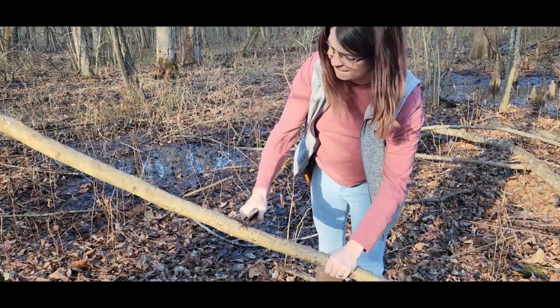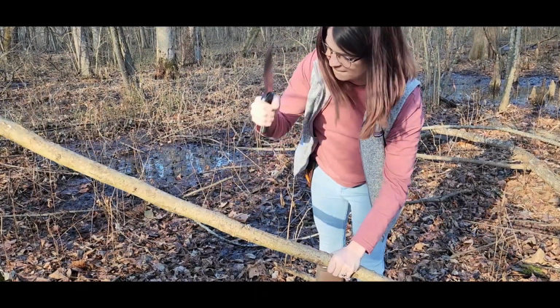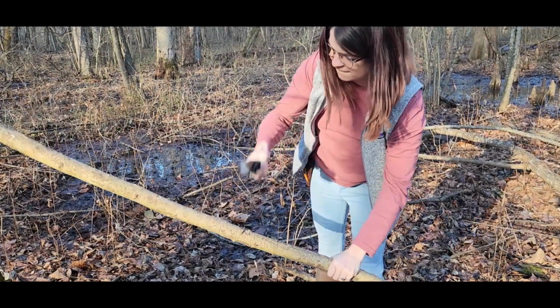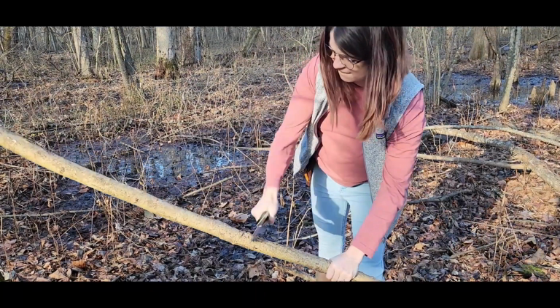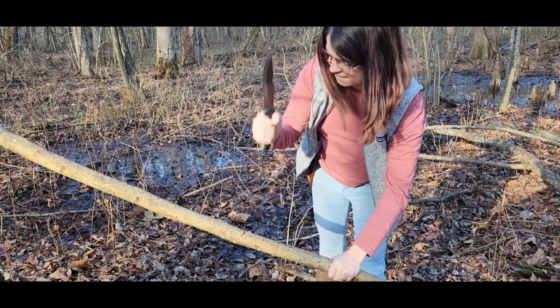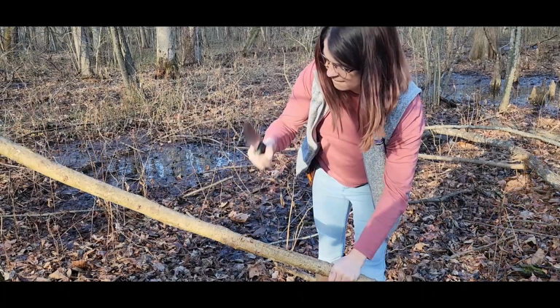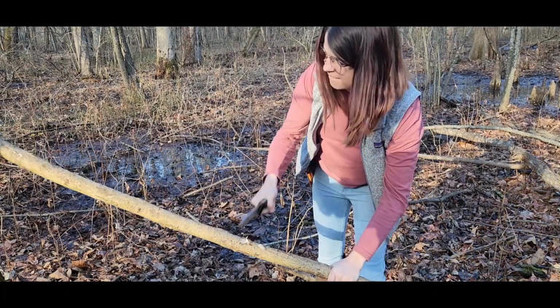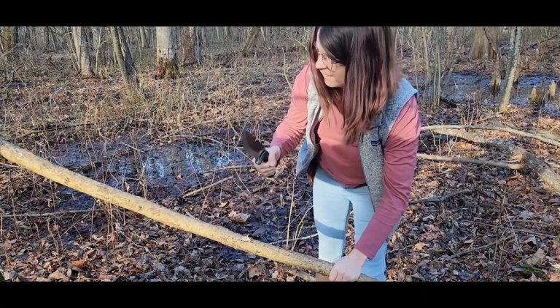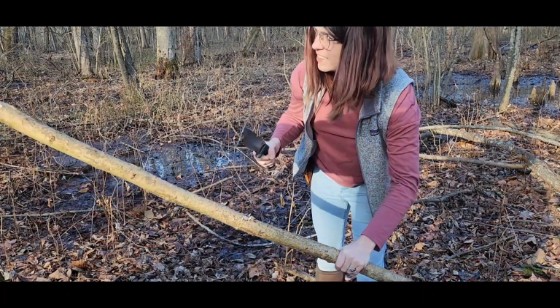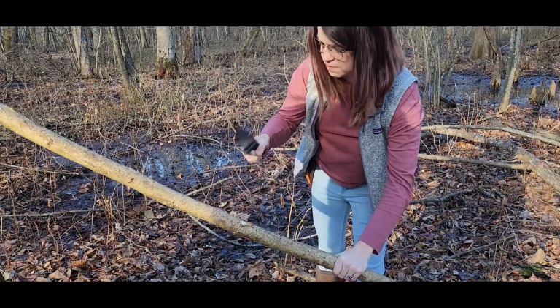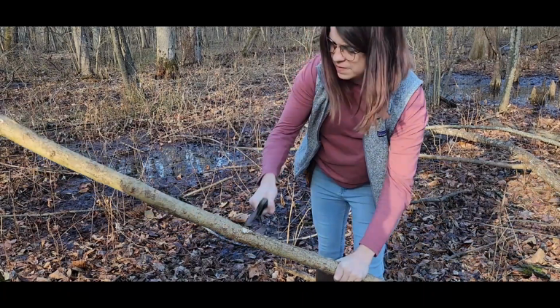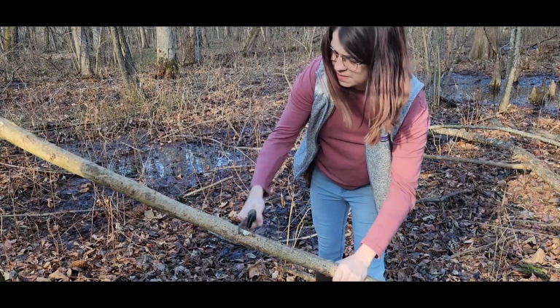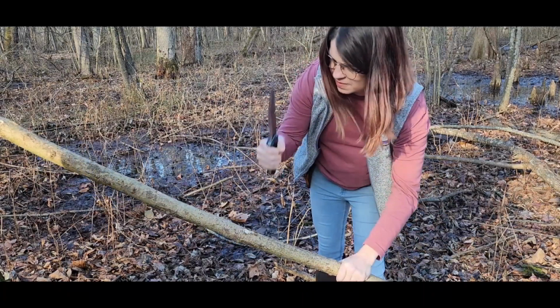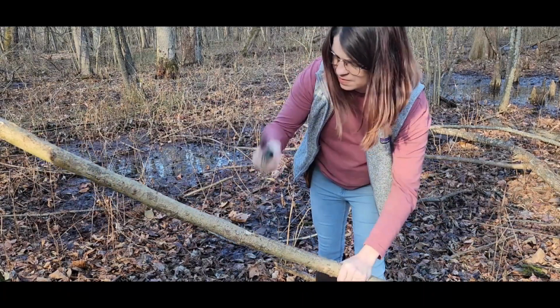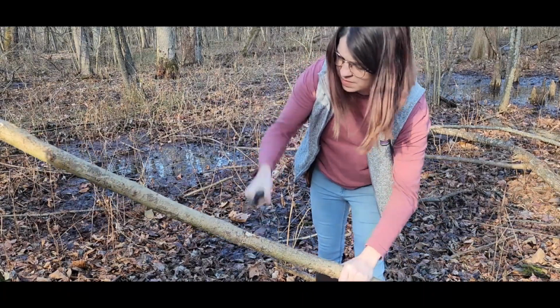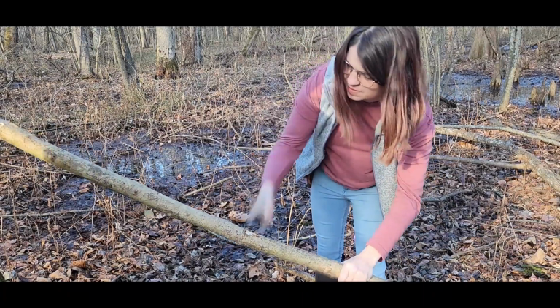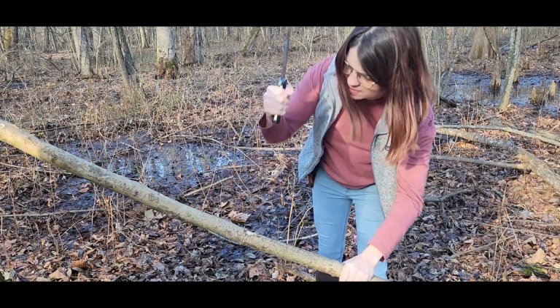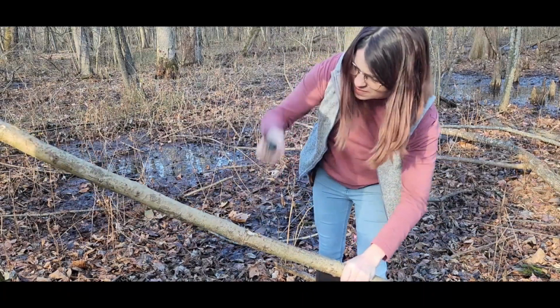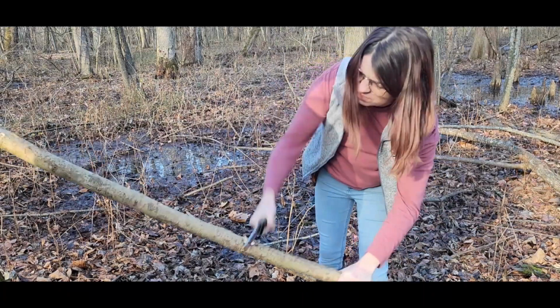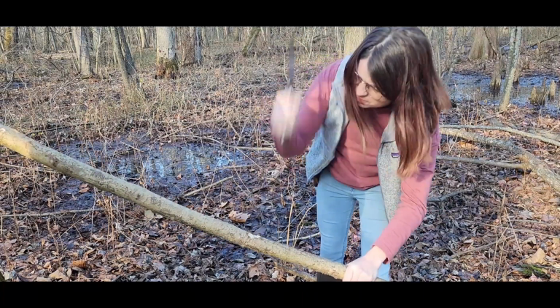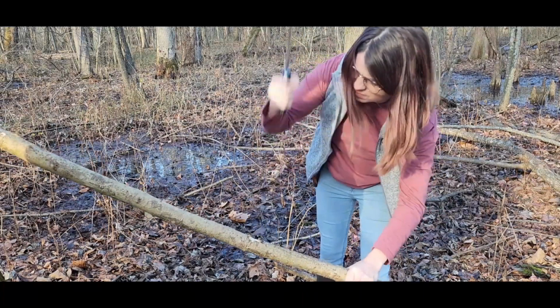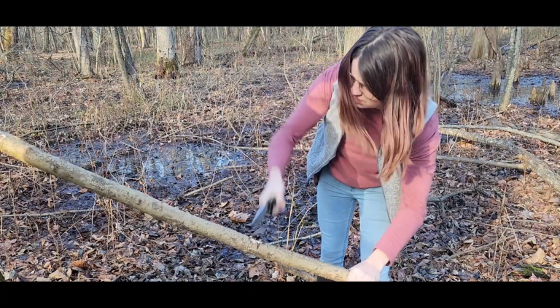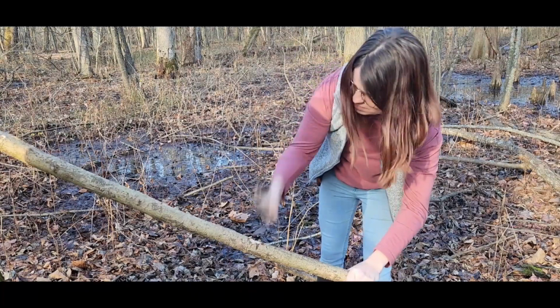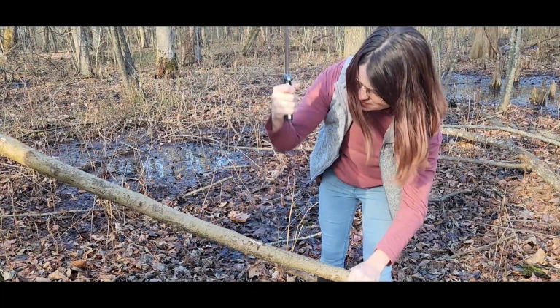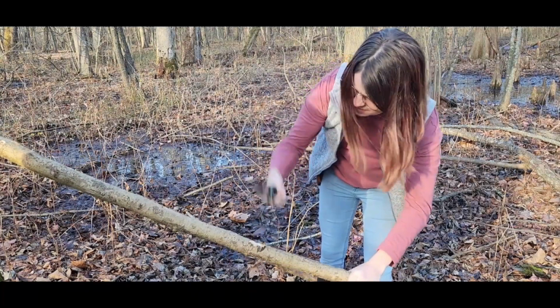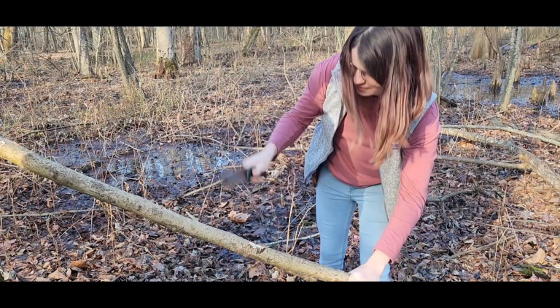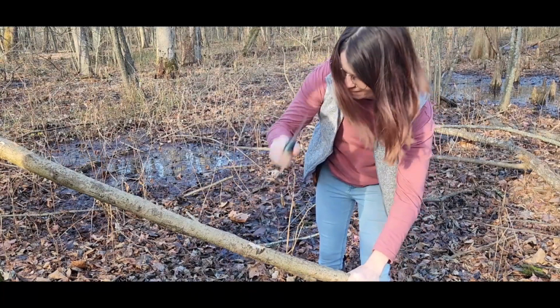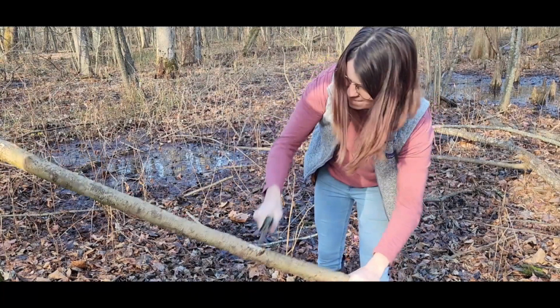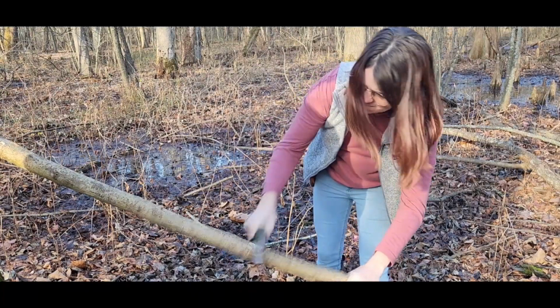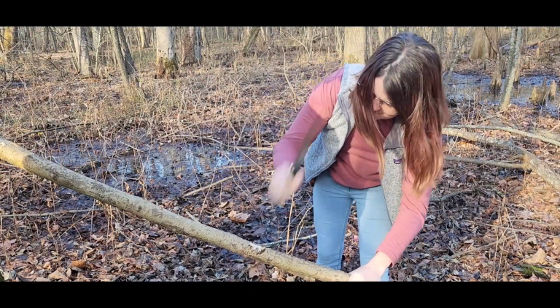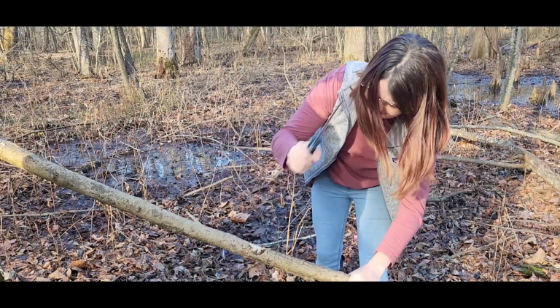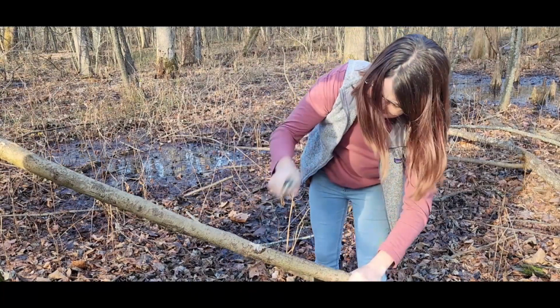Welcome back to Apex Alchemy. Today we are using a Sylvanas by Work Tough Gear. We got it in our hand right now.